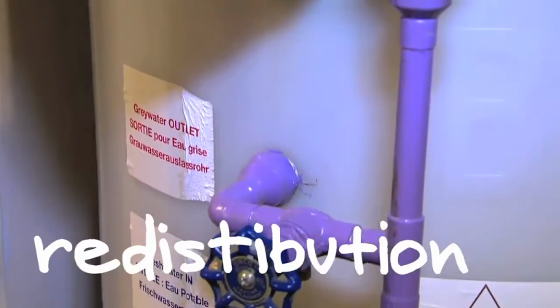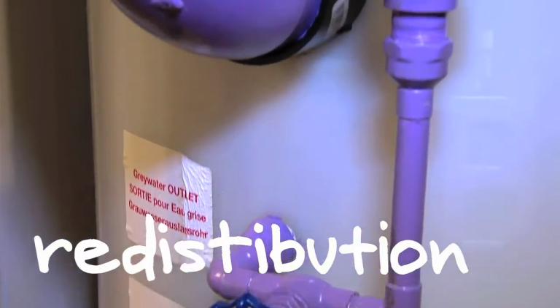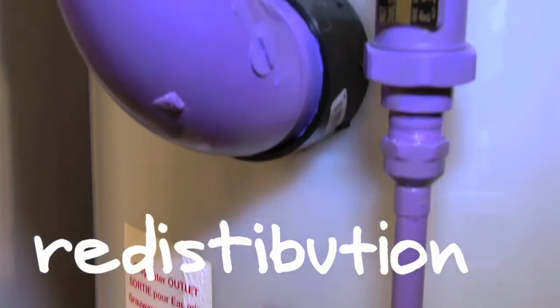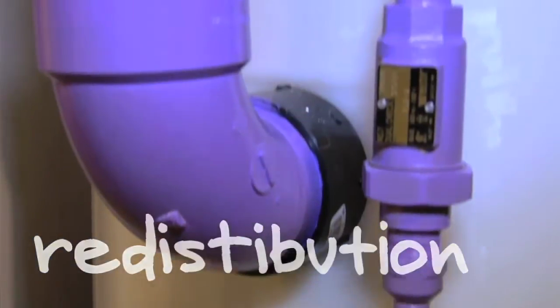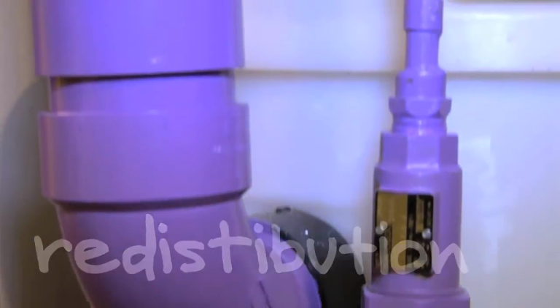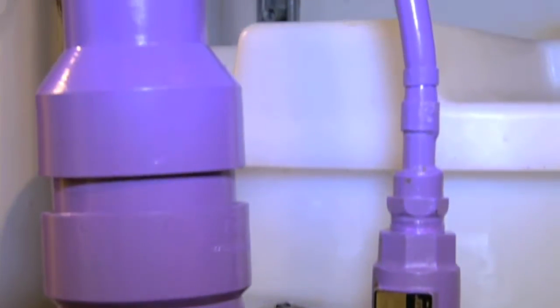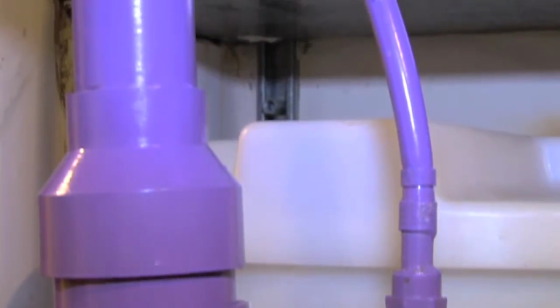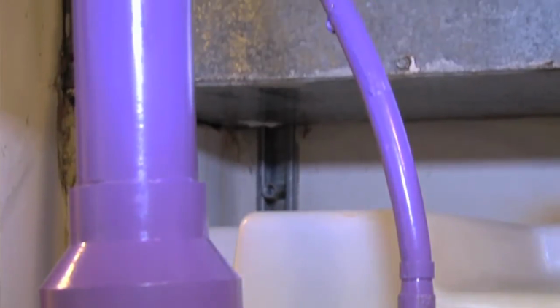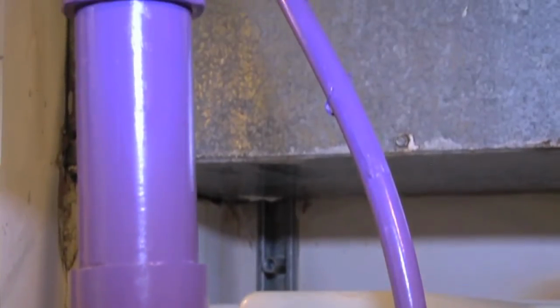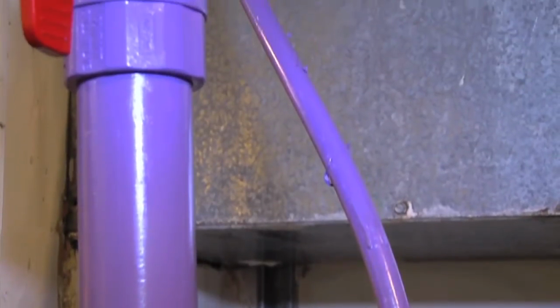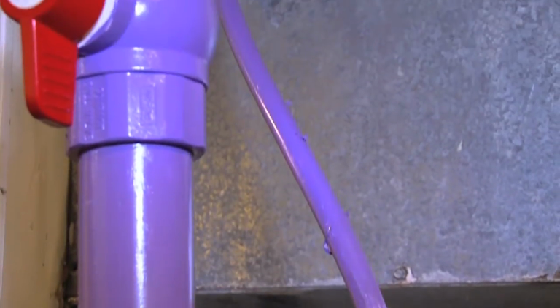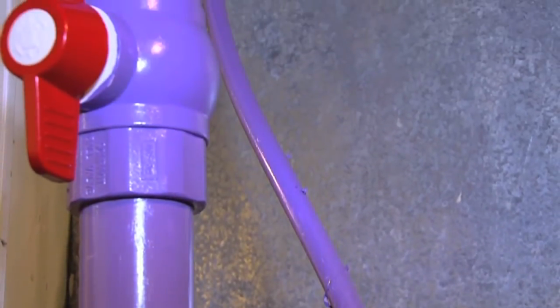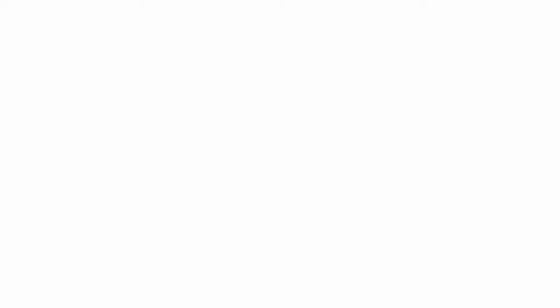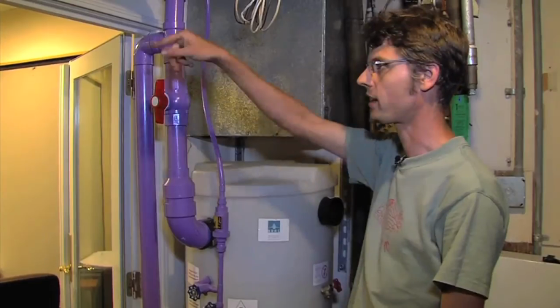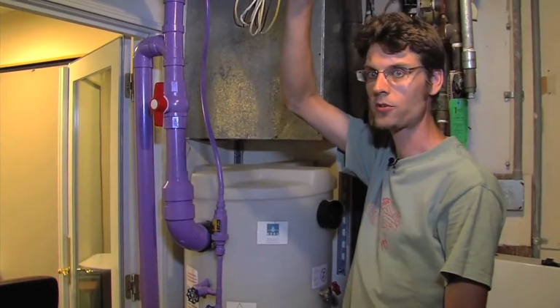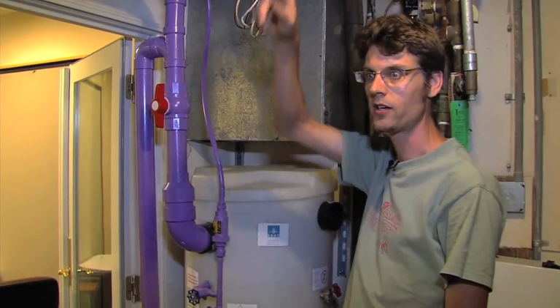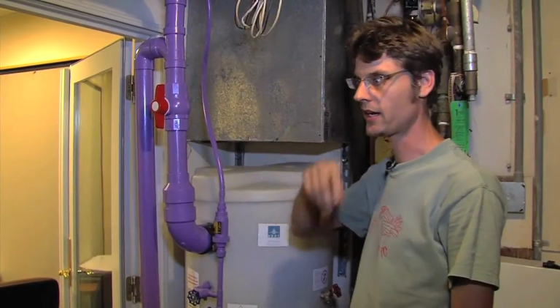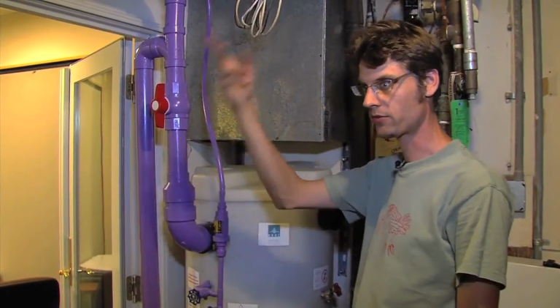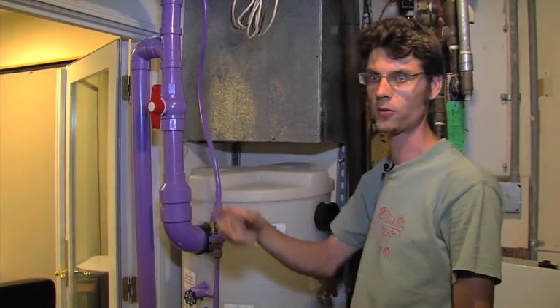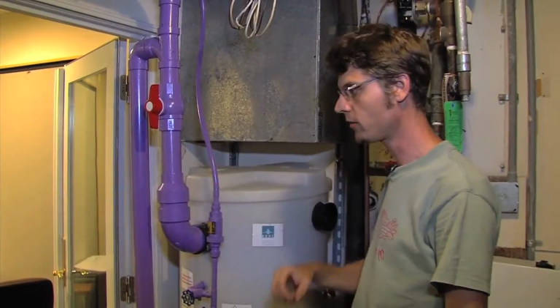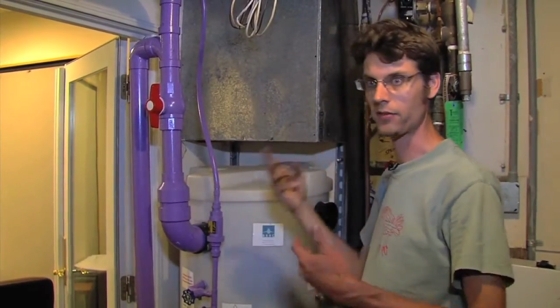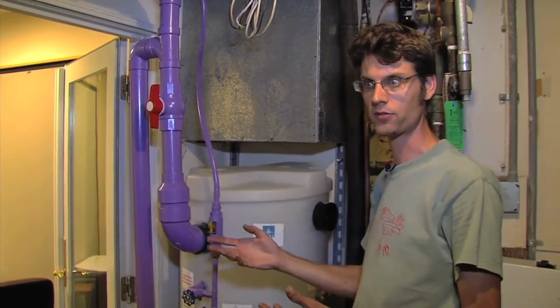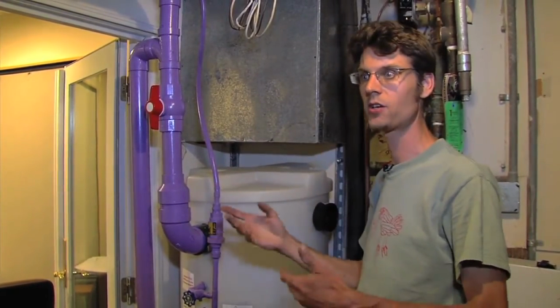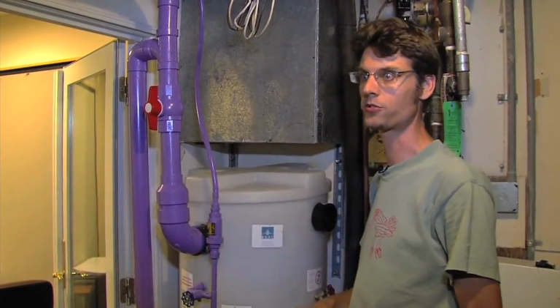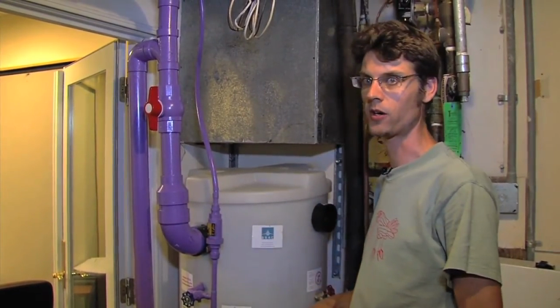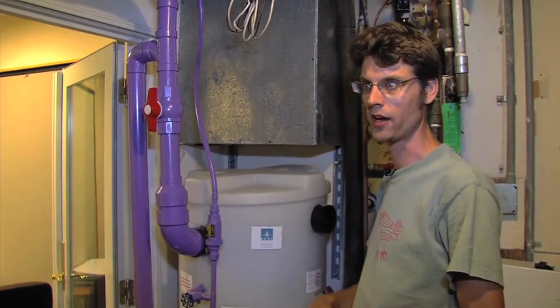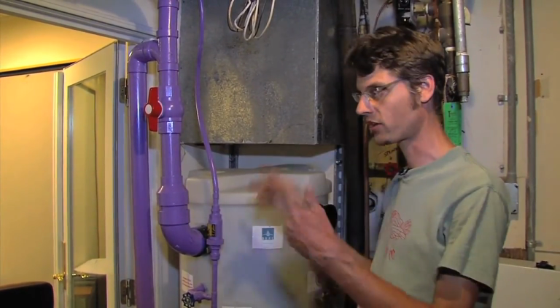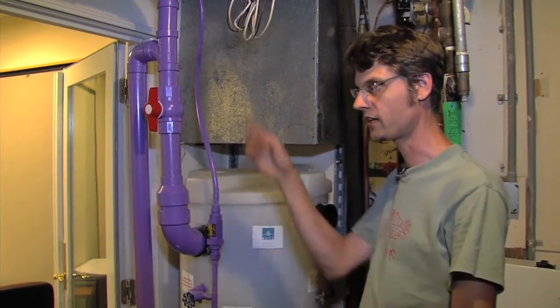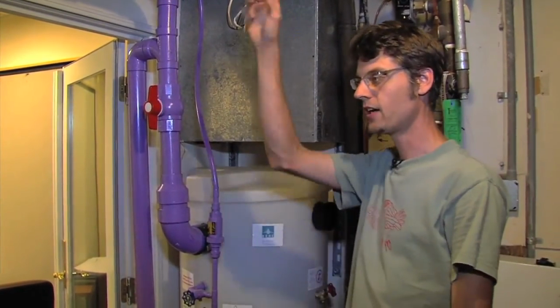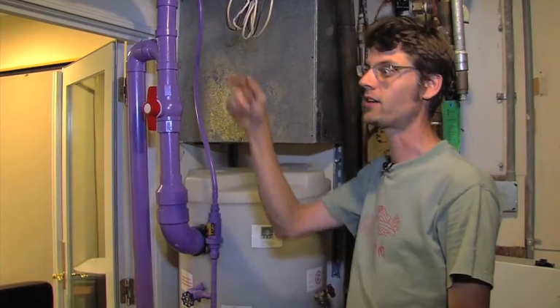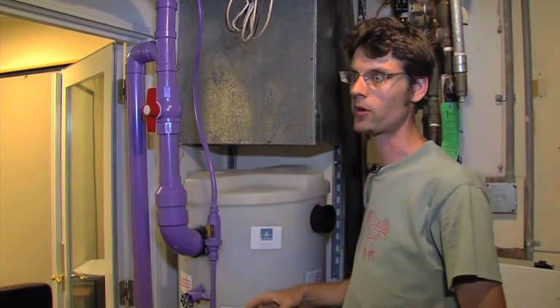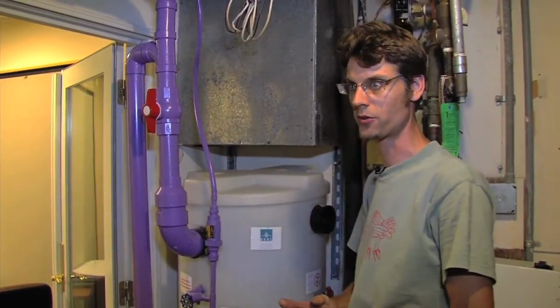Here's the discharge line for the gray water after it's been filtered and sanitized. The pump will send this back up to the toilet, and we can flush the toilet without having to use fresh potable drinking water to do that. We're recycling it and then sending that water to the sewer.